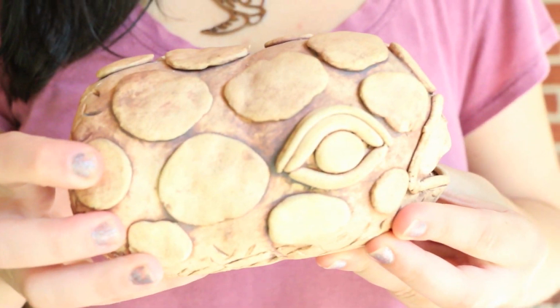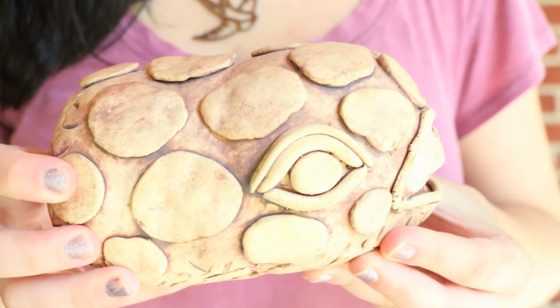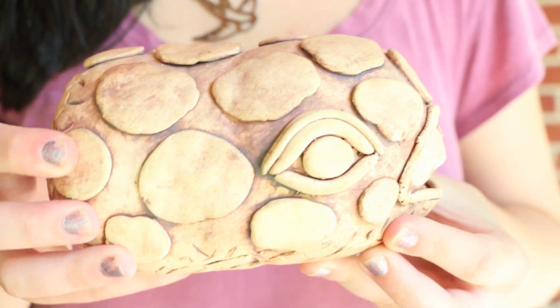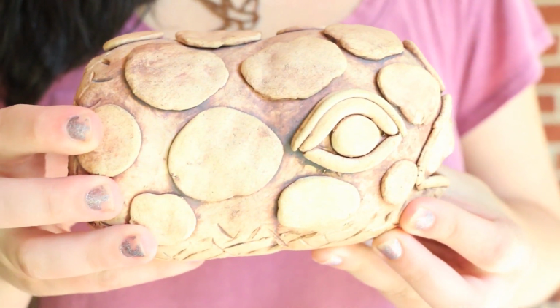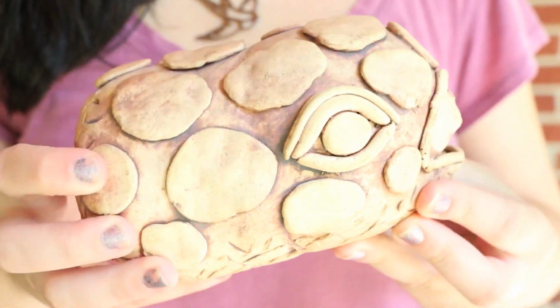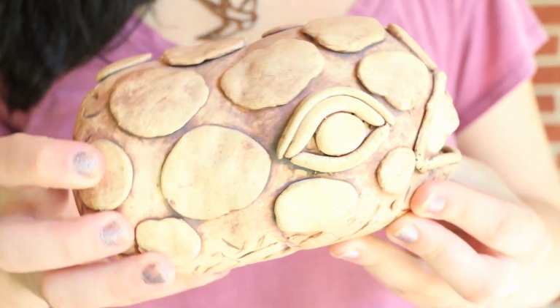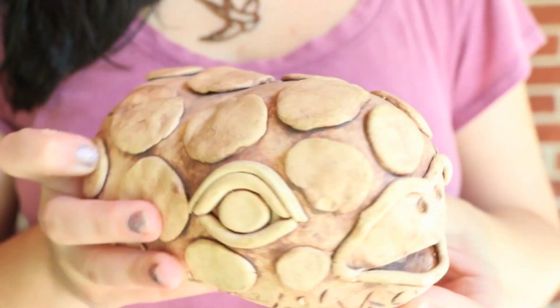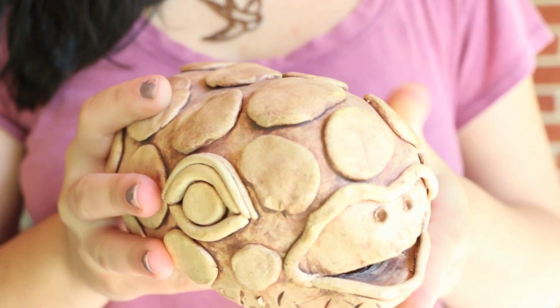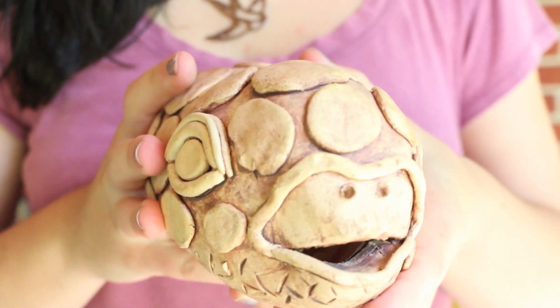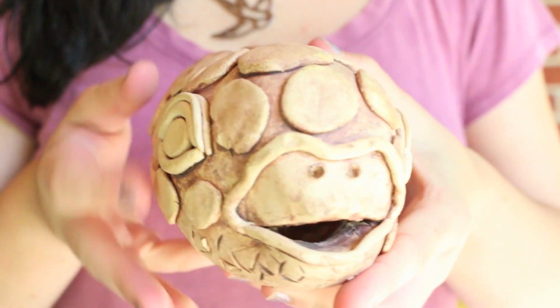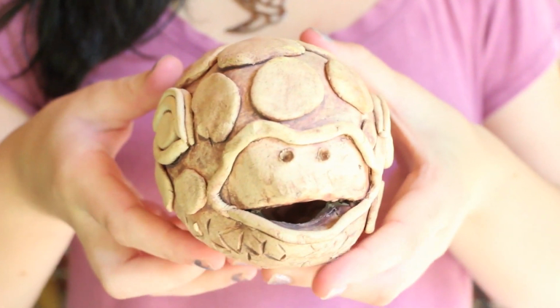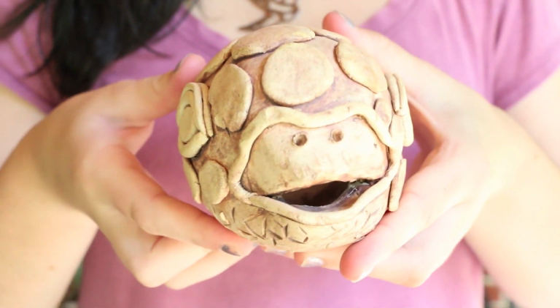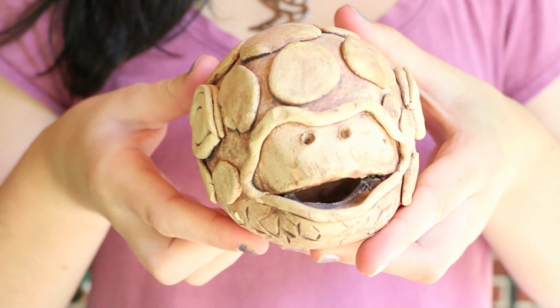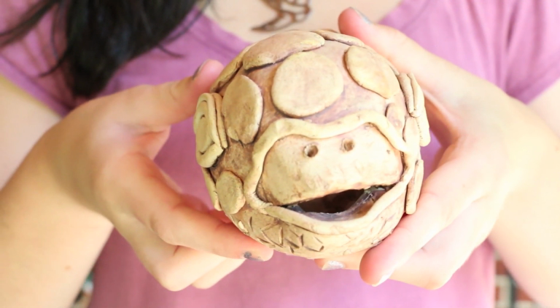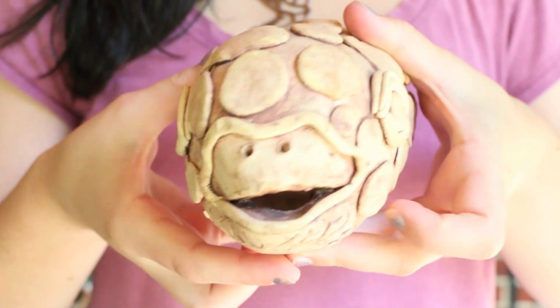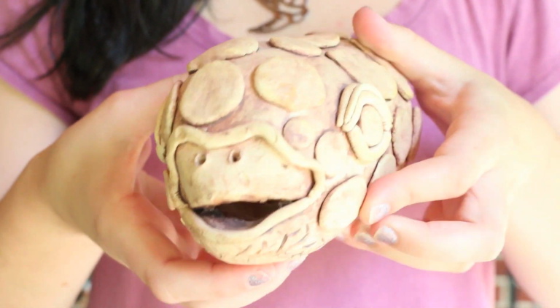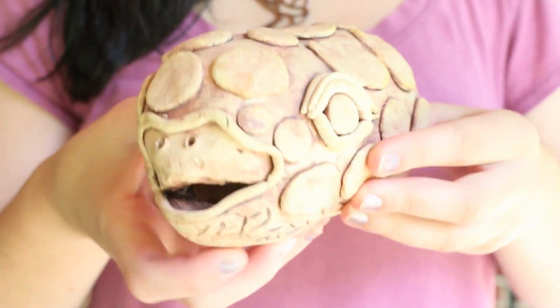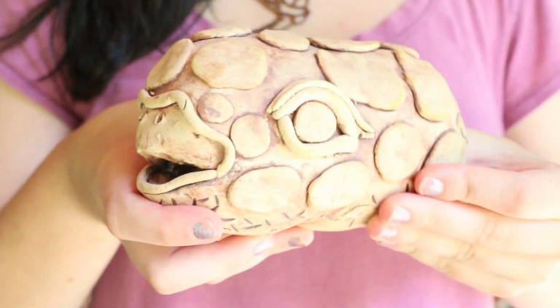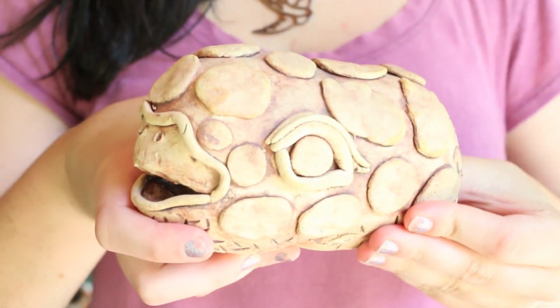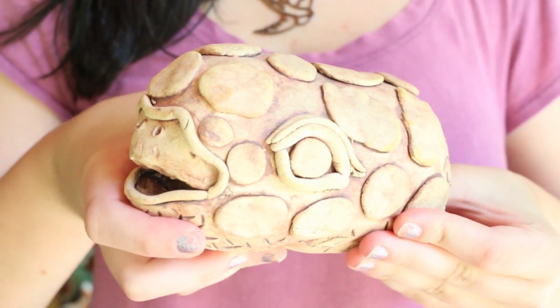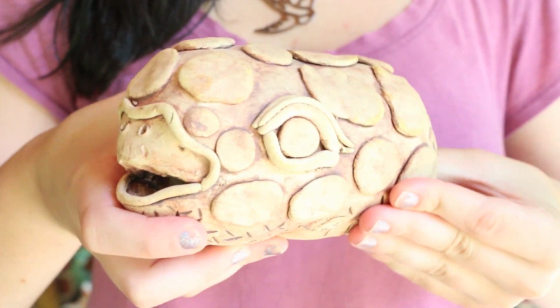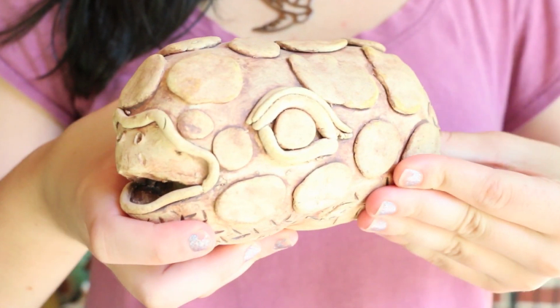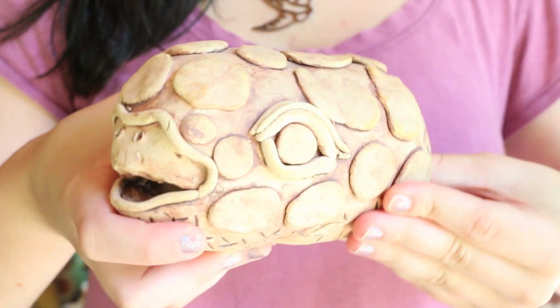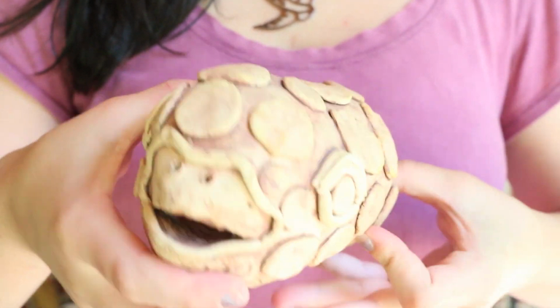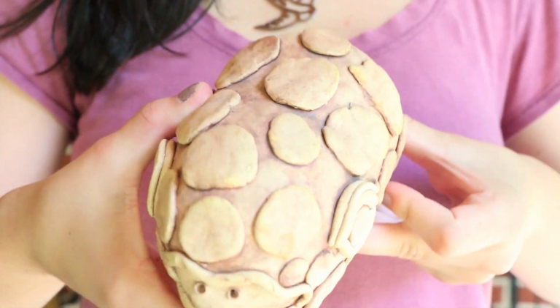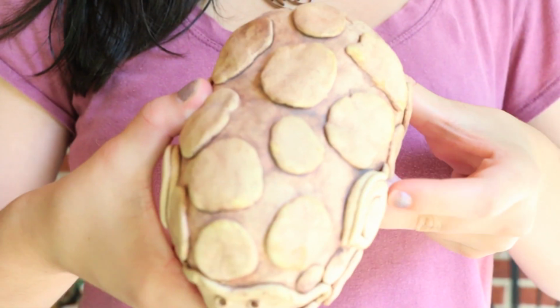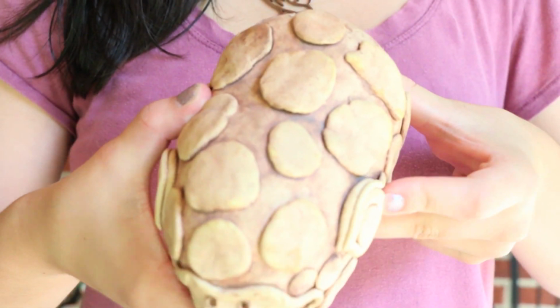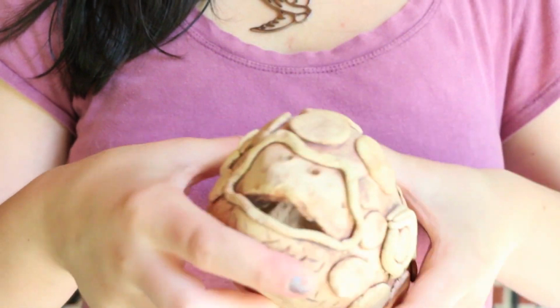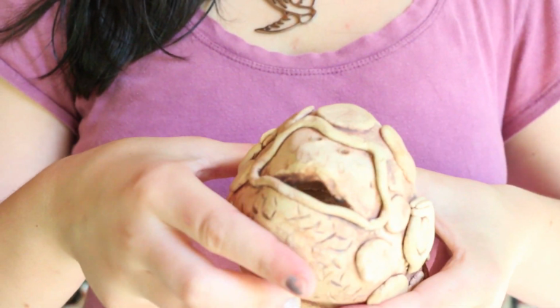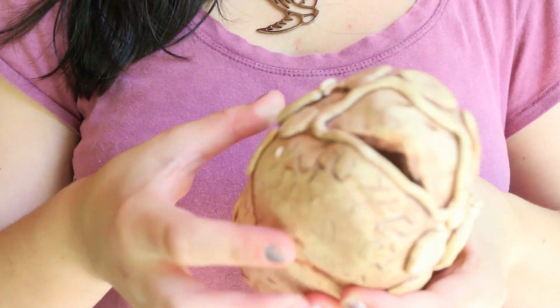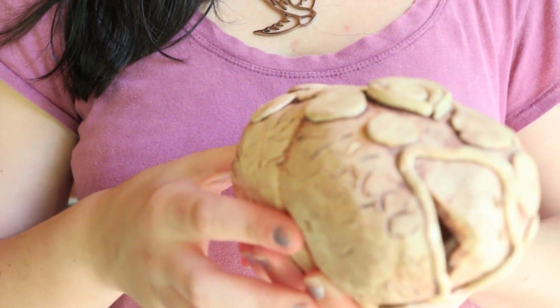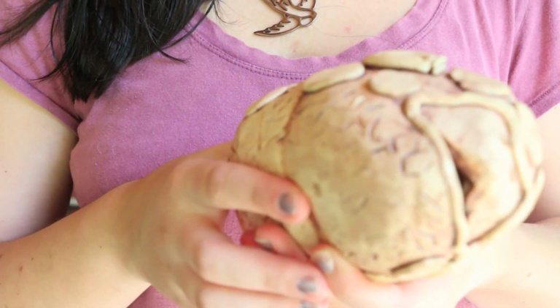And here is a little birdhouse I made — it is a sea turtle, and I used iron oxide to give it the color.